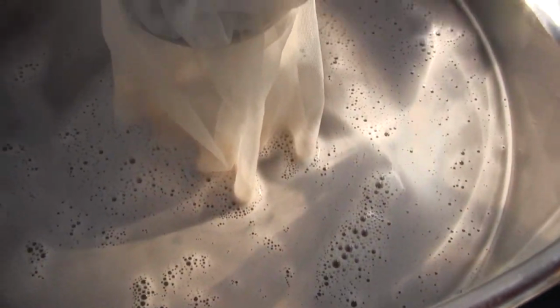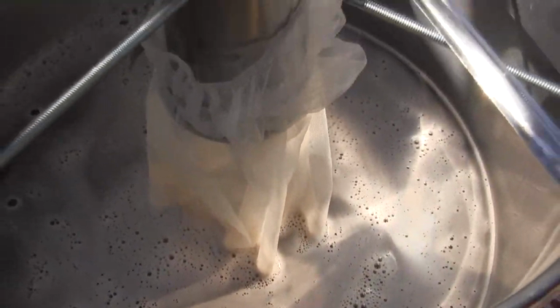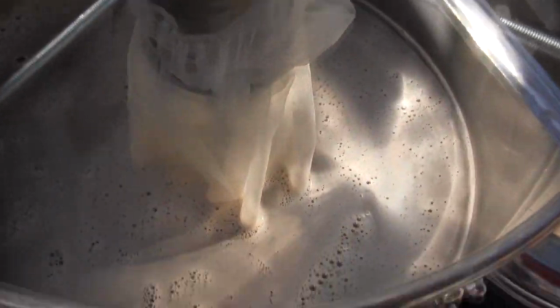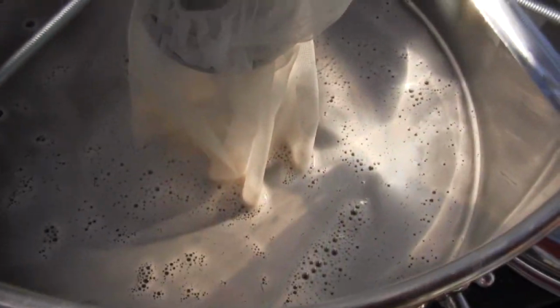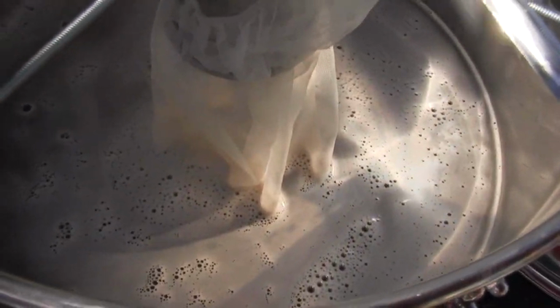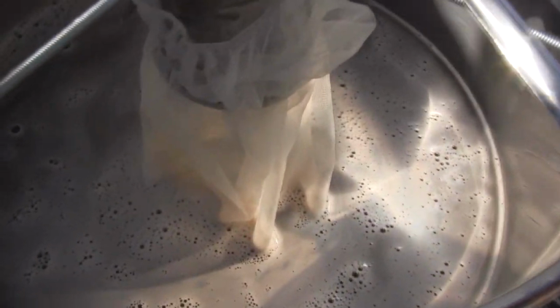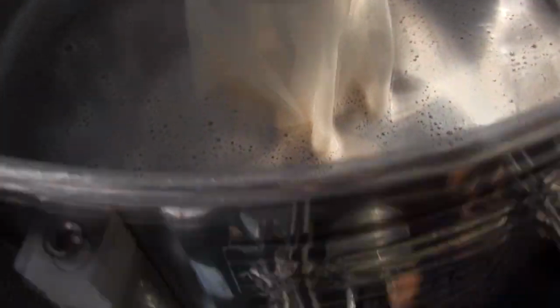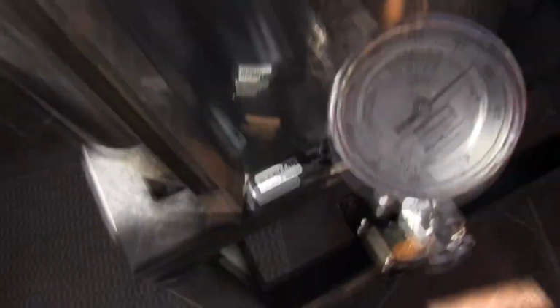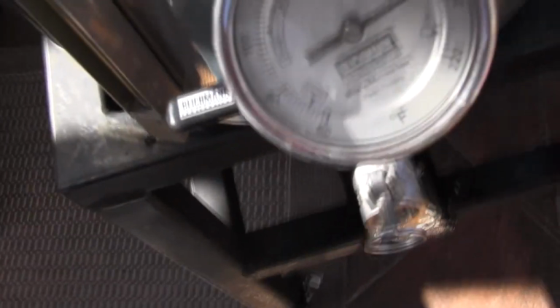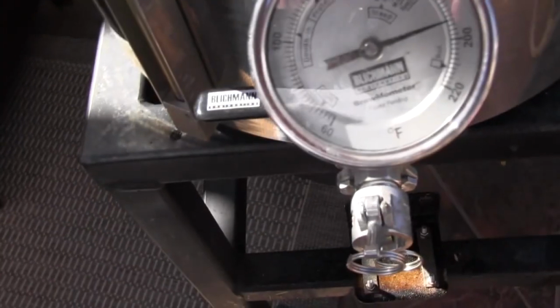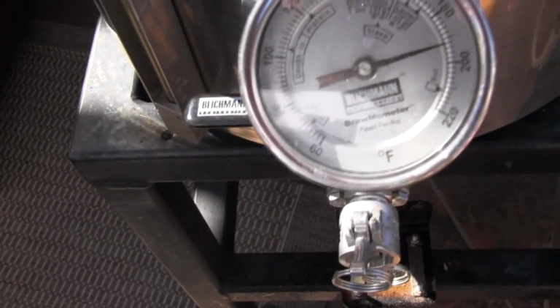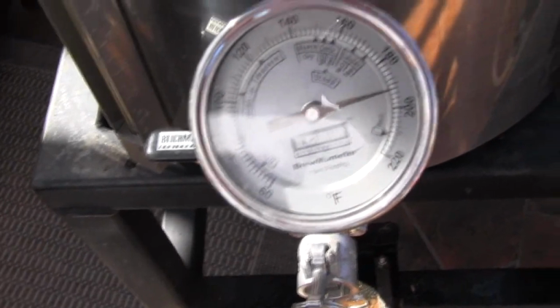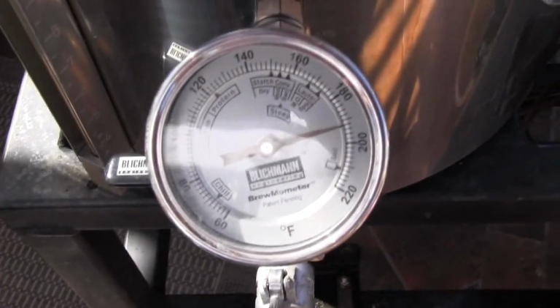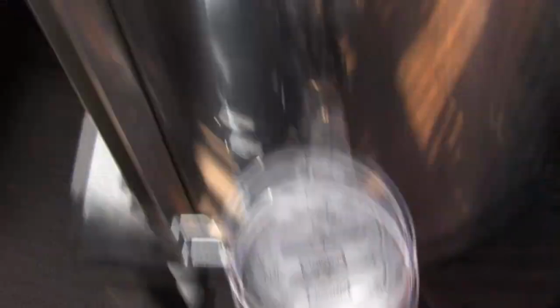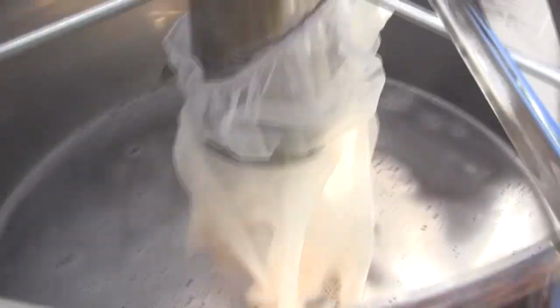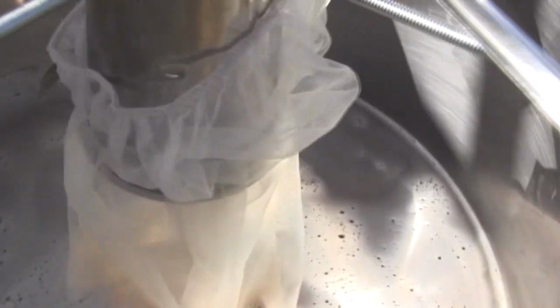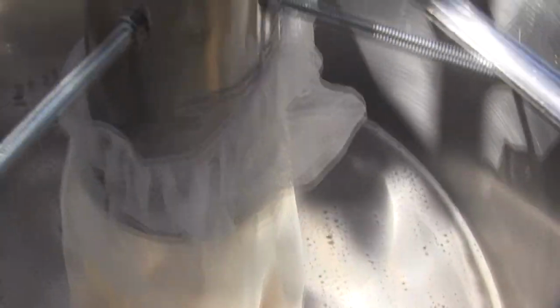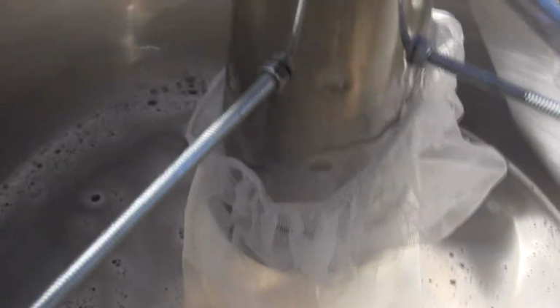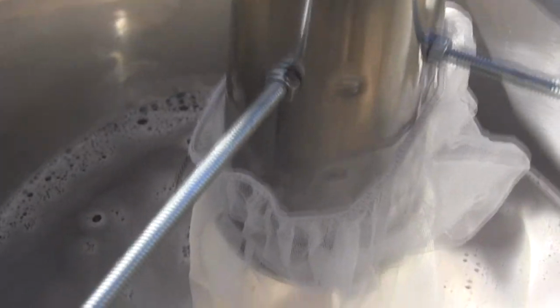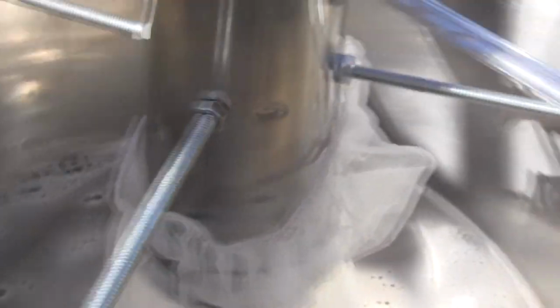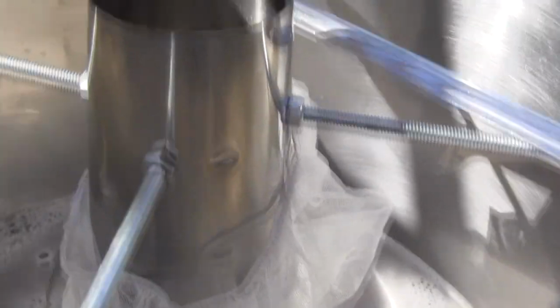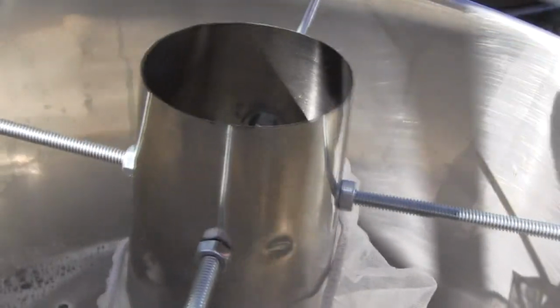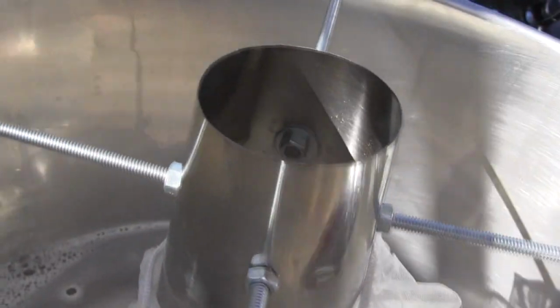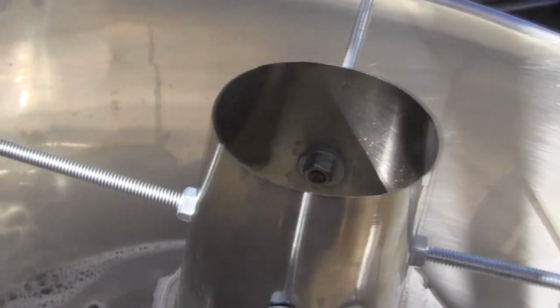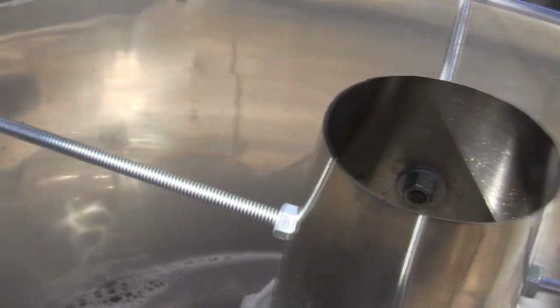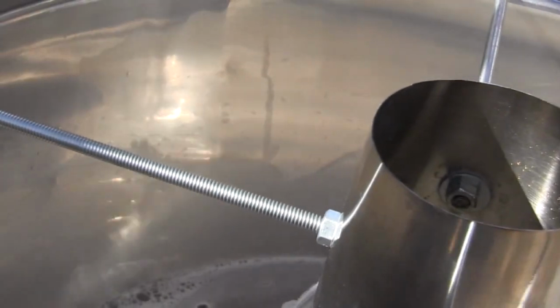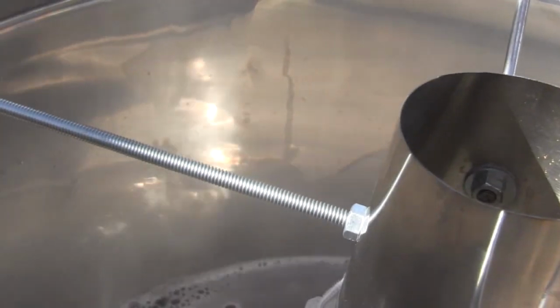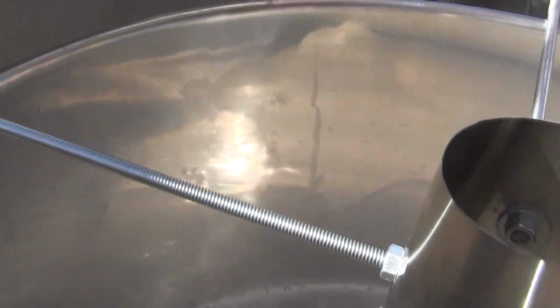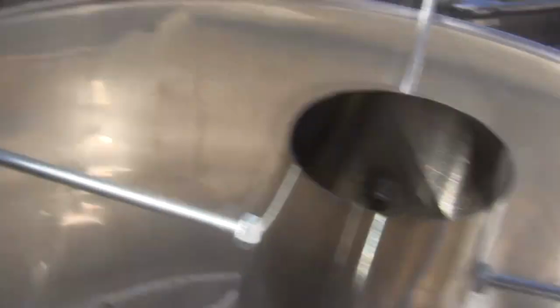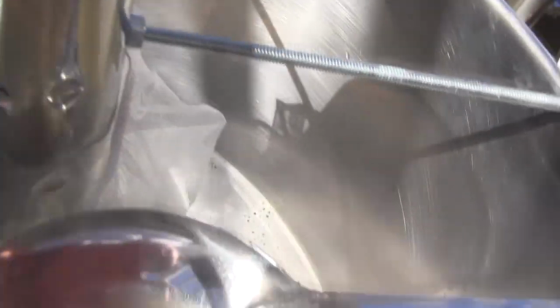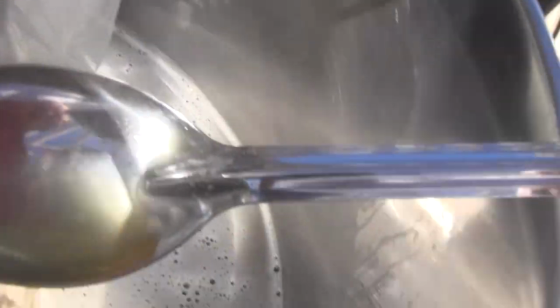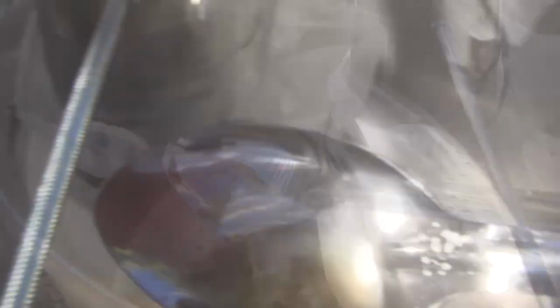Okay, we're getting close to boil, and I like the color of this — pretty light.